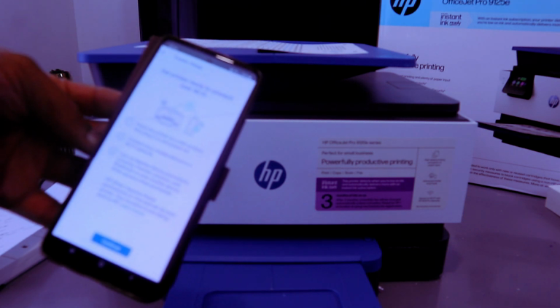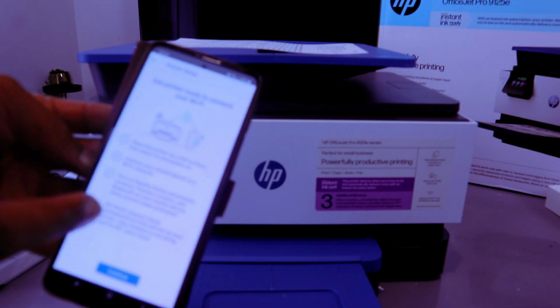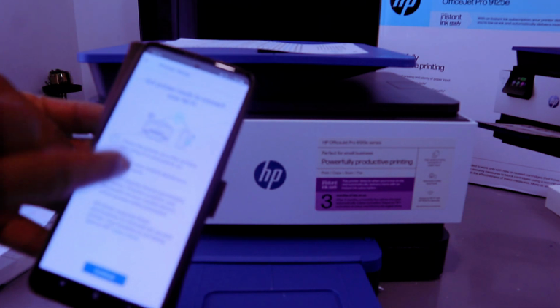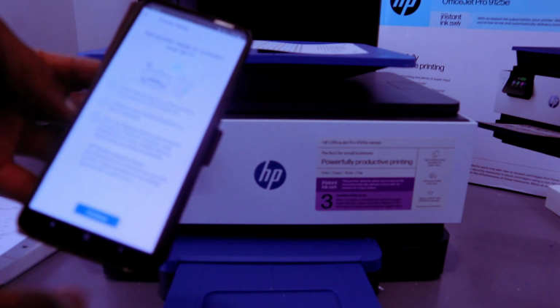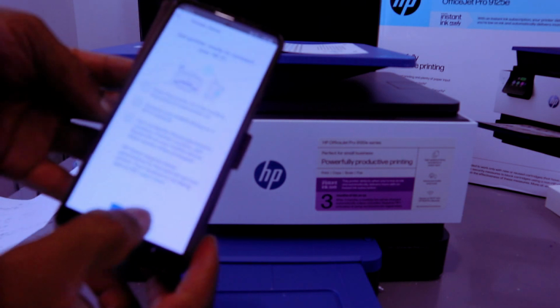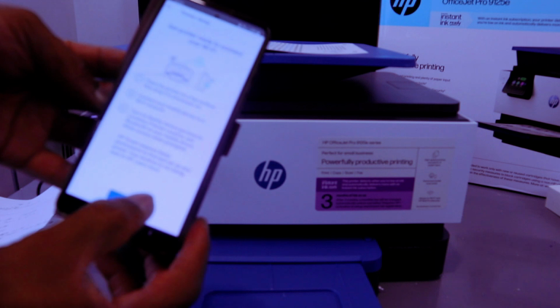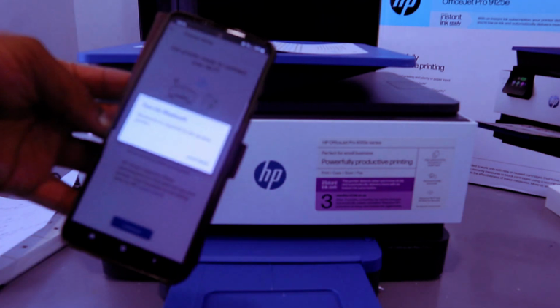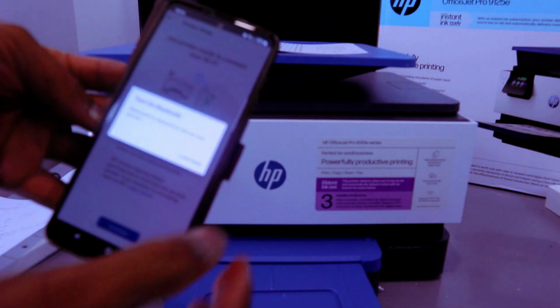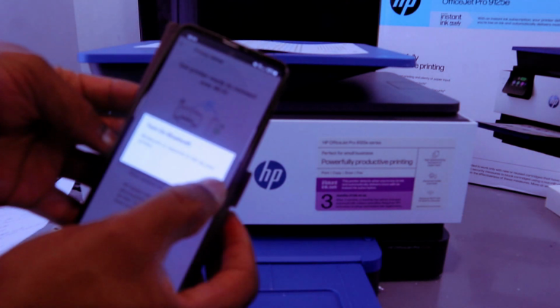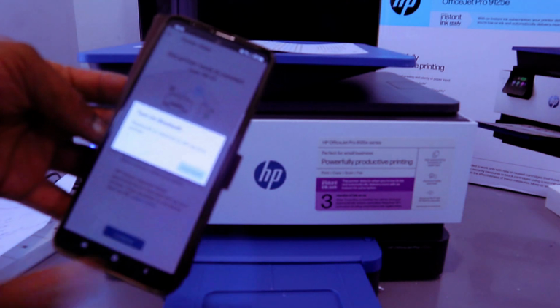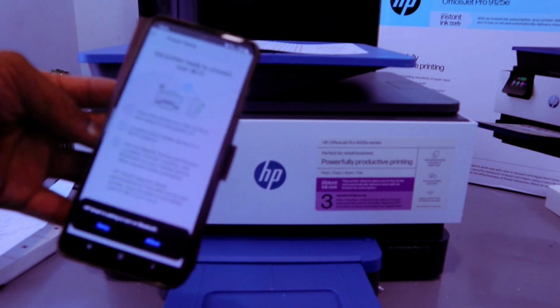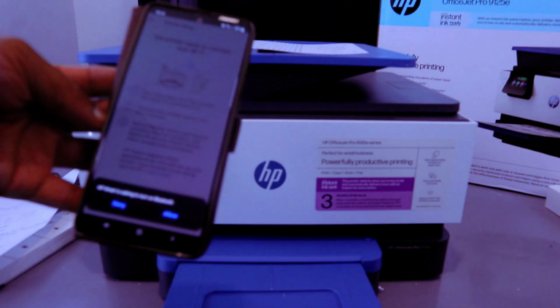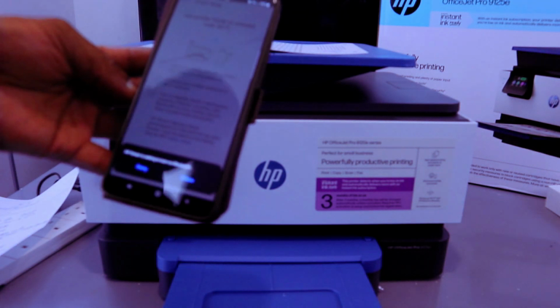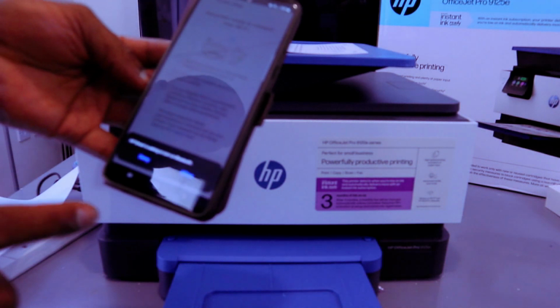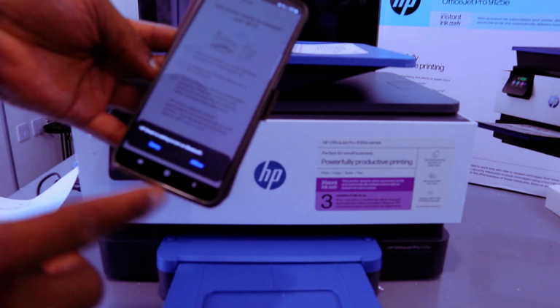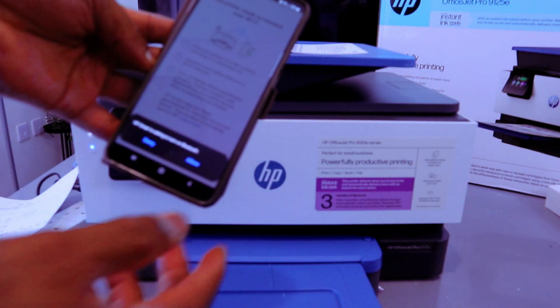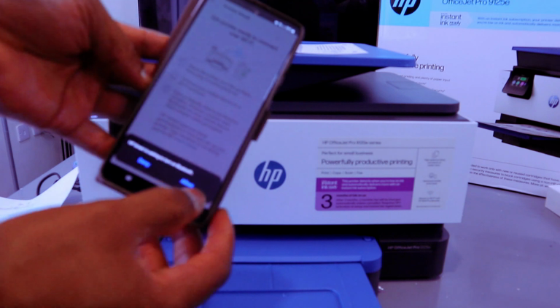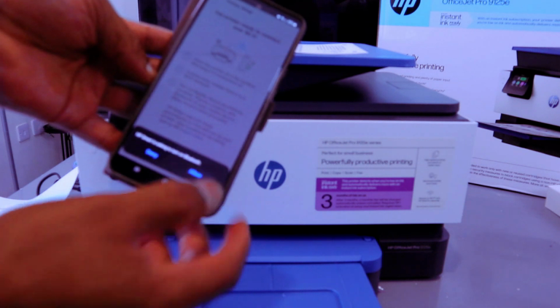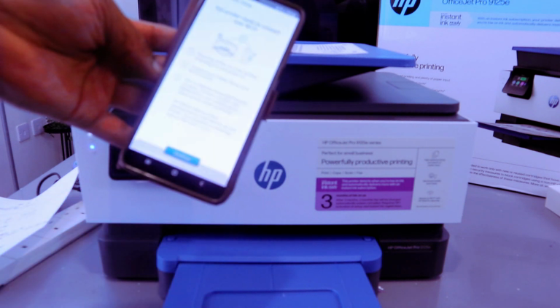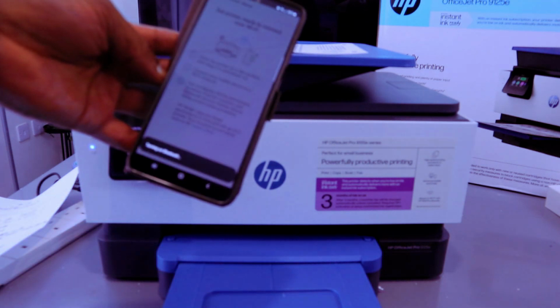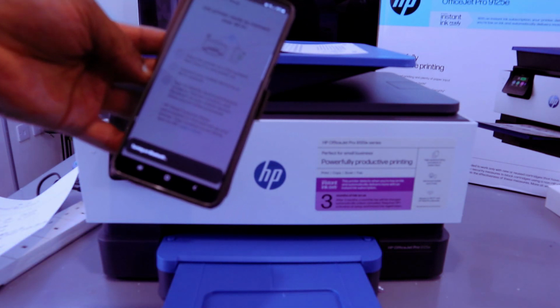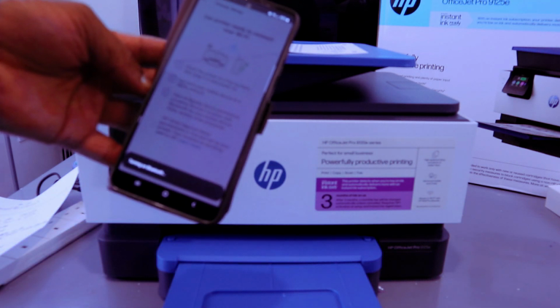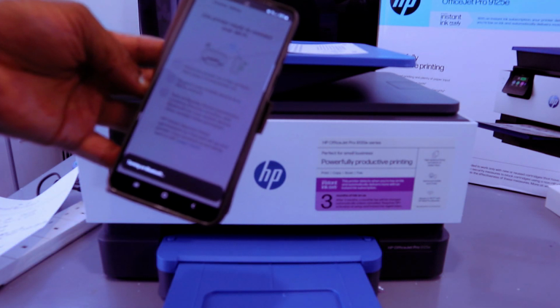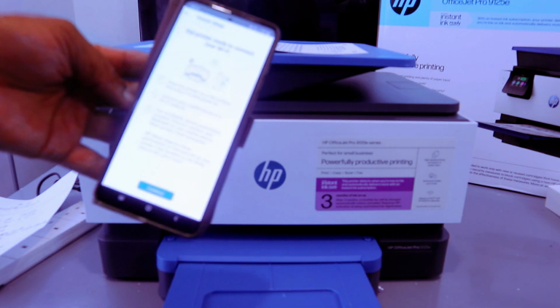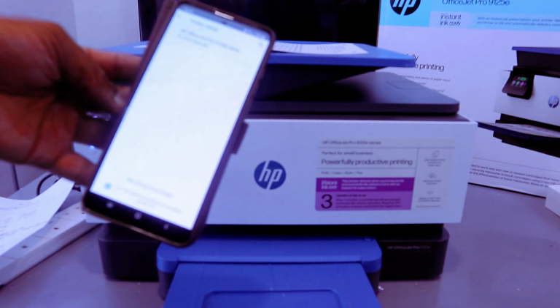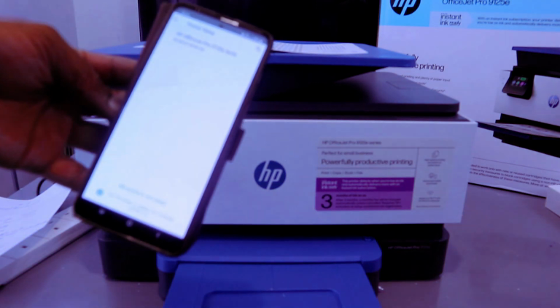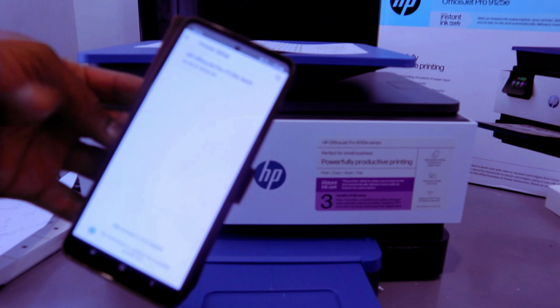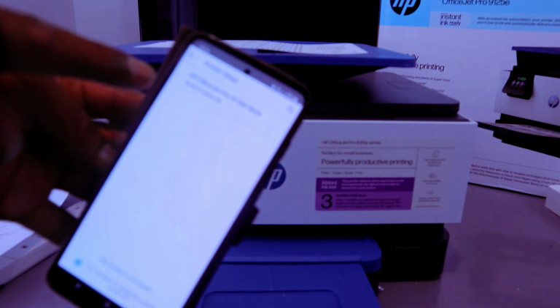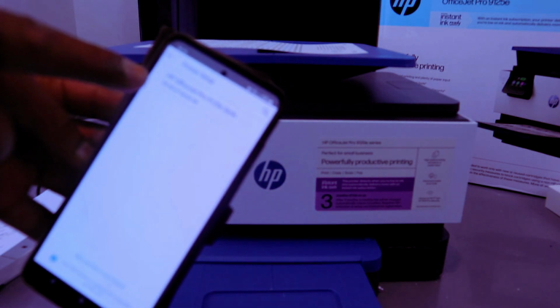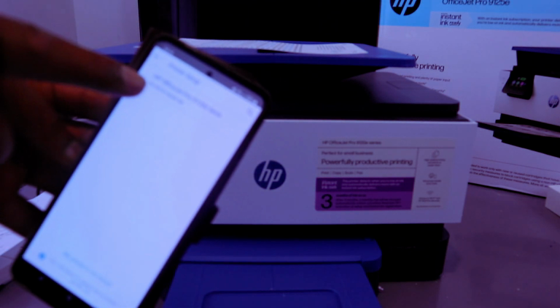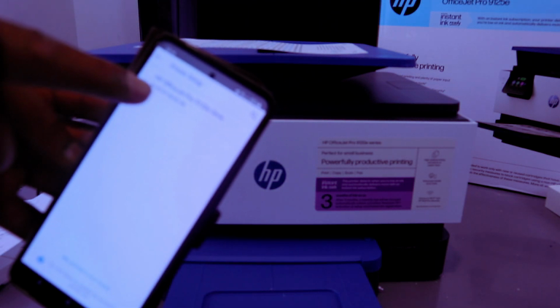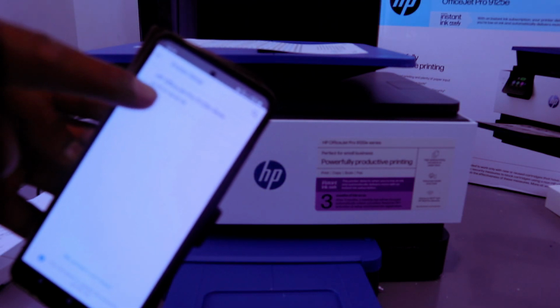The app says: get printer ready, place the printer on a flat surface — follow all the on-screen instructions and select 'Continue.' Then it asks you to turn Bluetooth on — select 'Continue,' then select 'Allow.' Bluetooth is now turning on and the app finds the printer: HP OfficeJet Pro 9120 series.